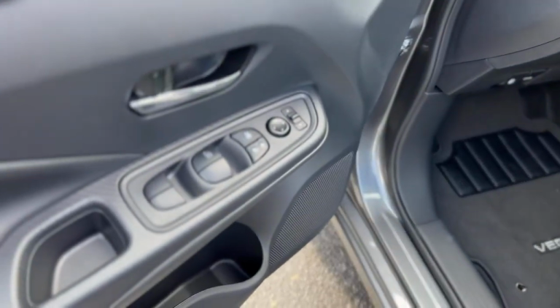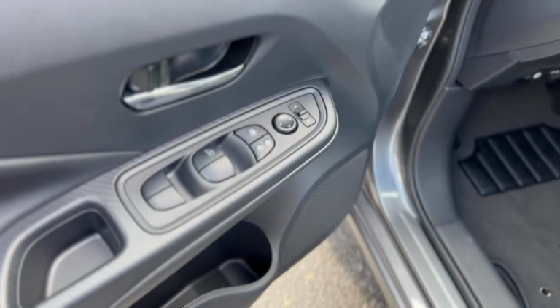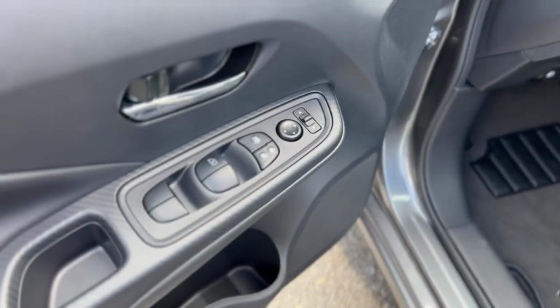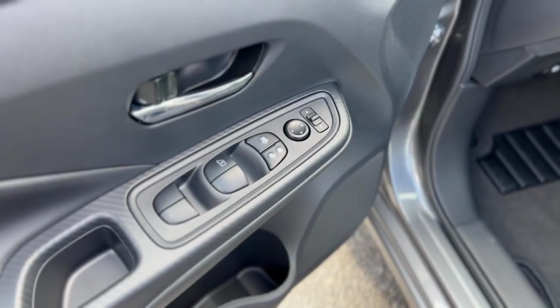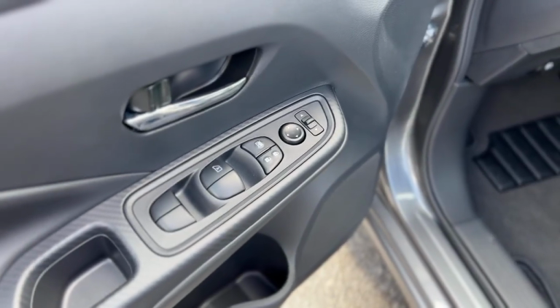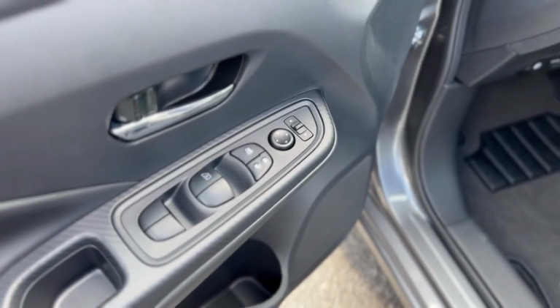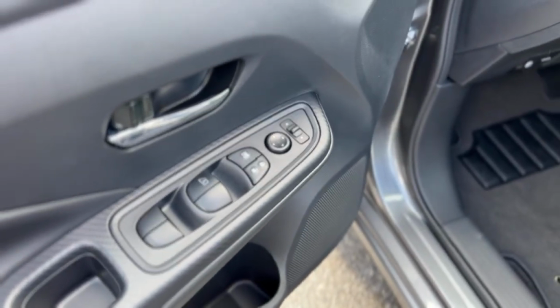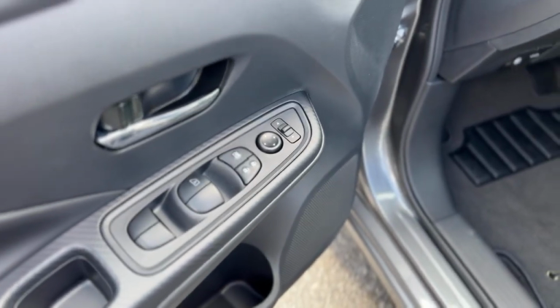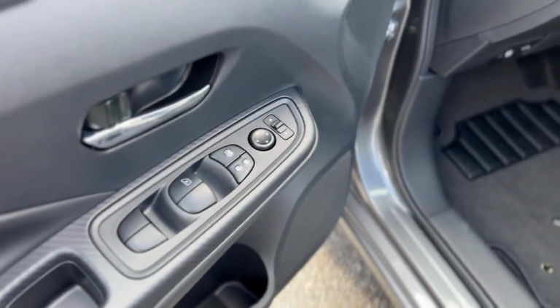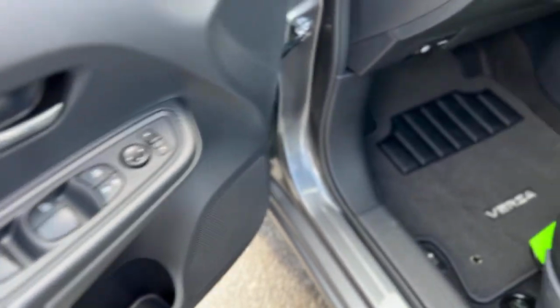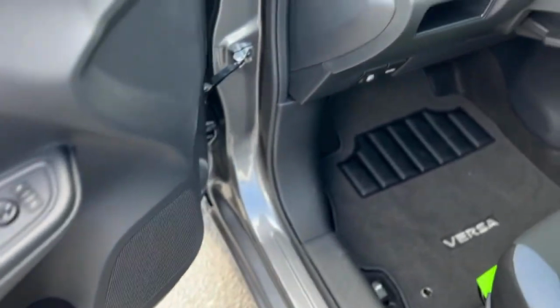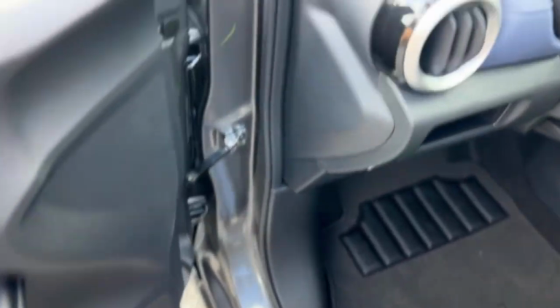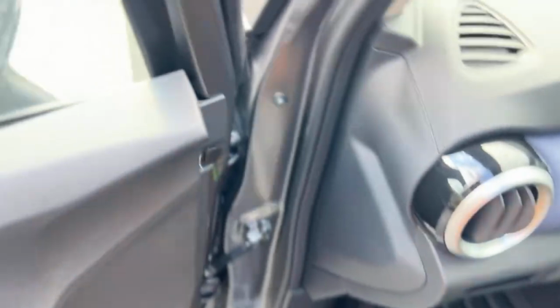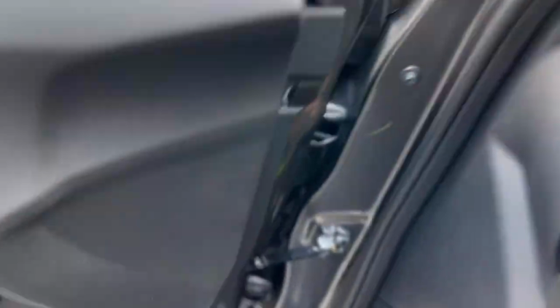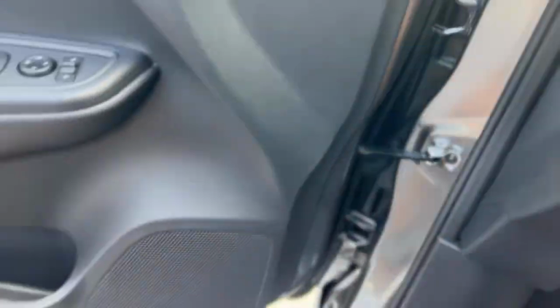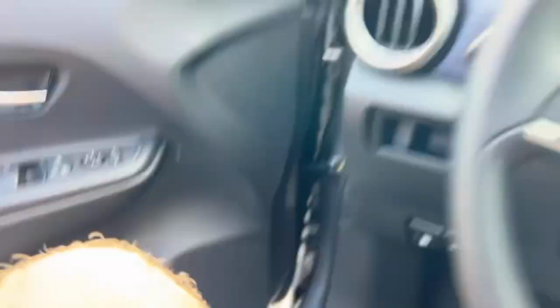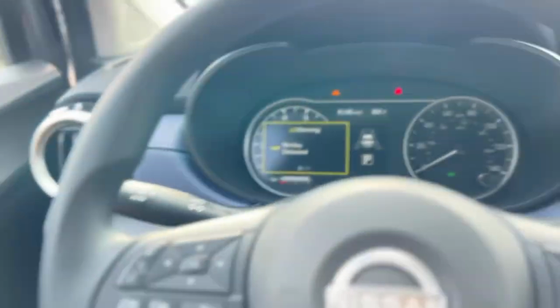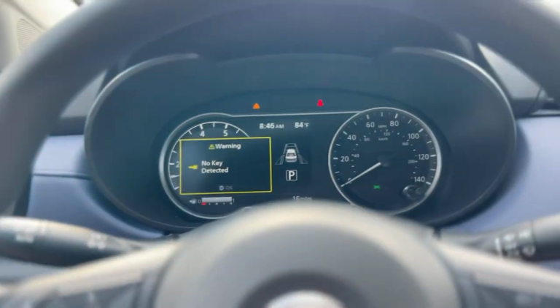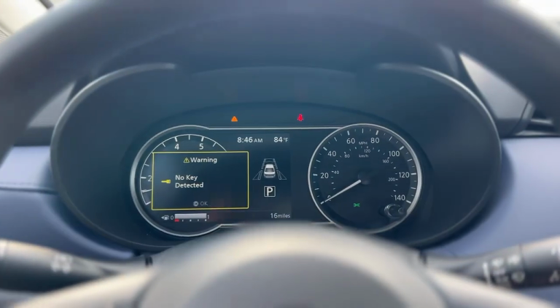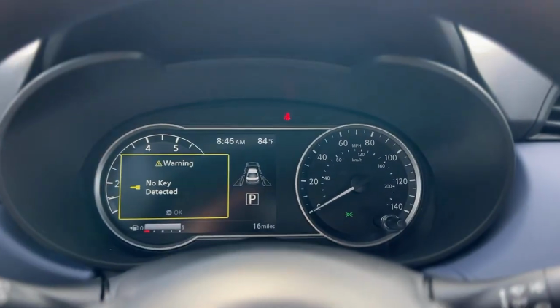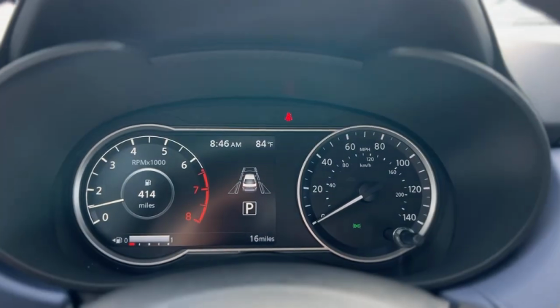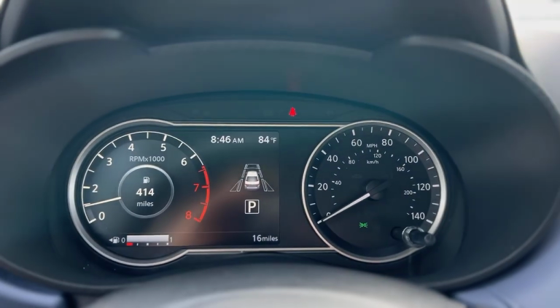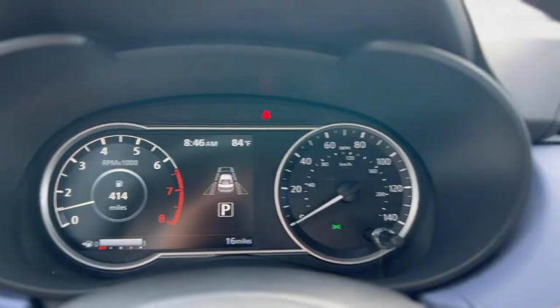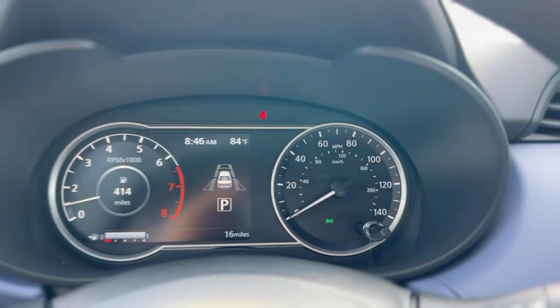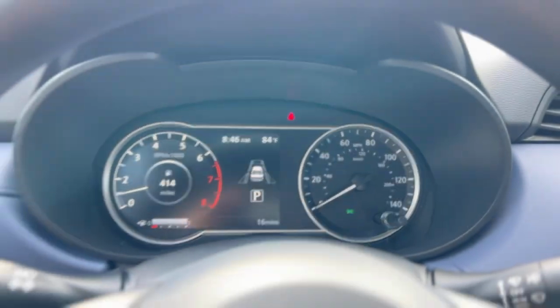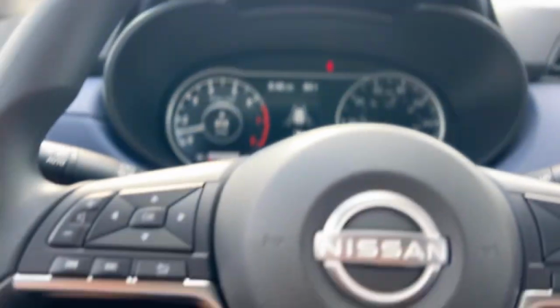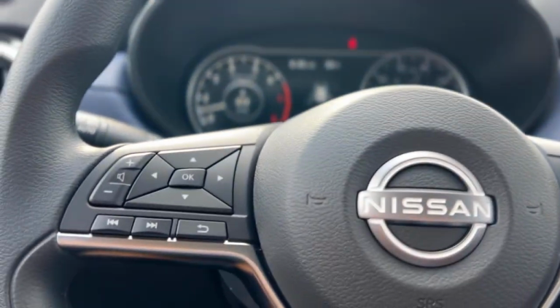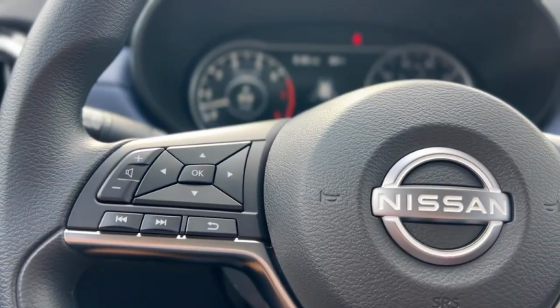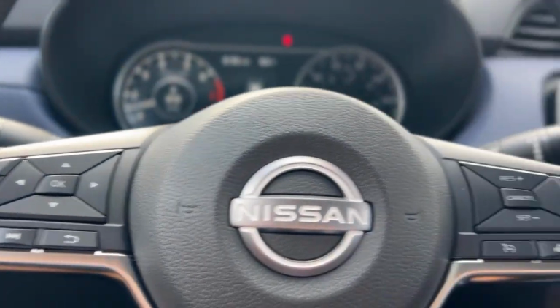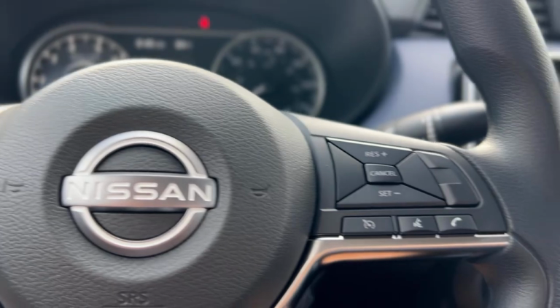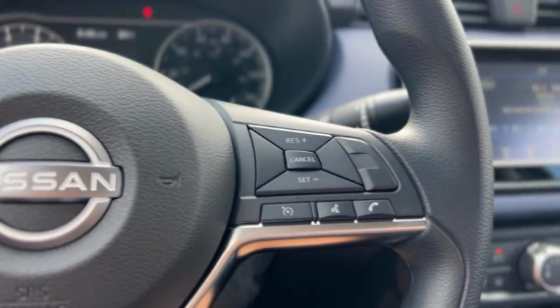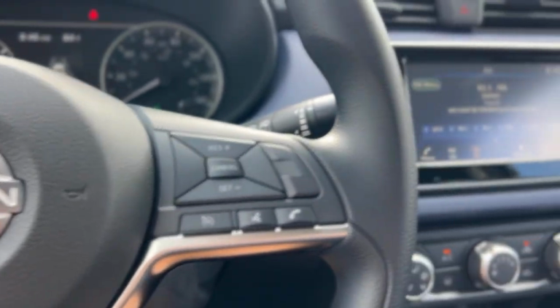In the front, windows and mirrors are powered. There's a digital gear gauge cluster, and audio and cruise control on the steering wheel.